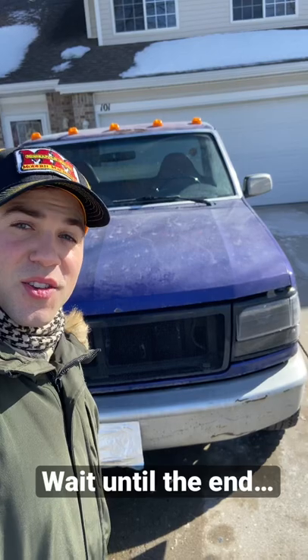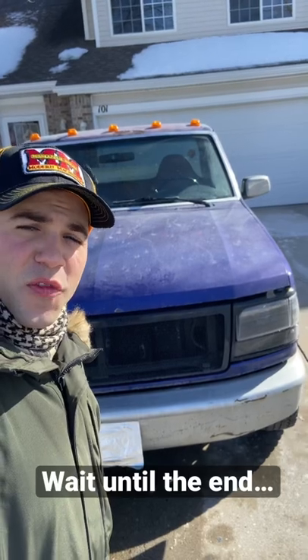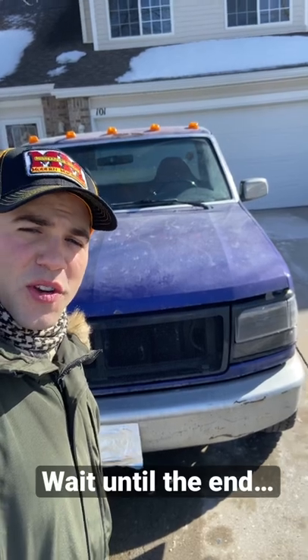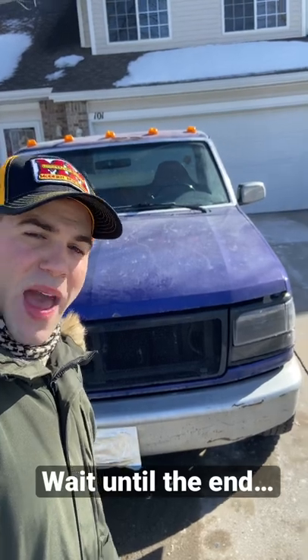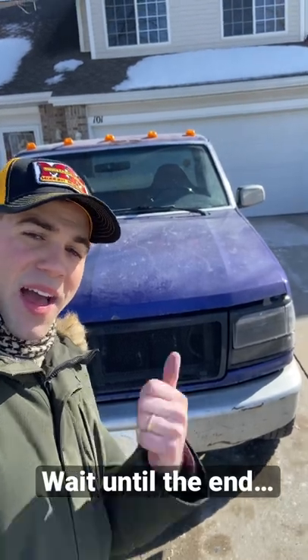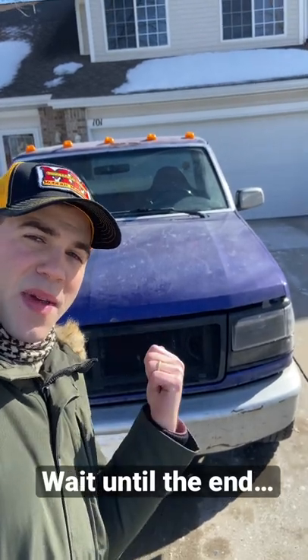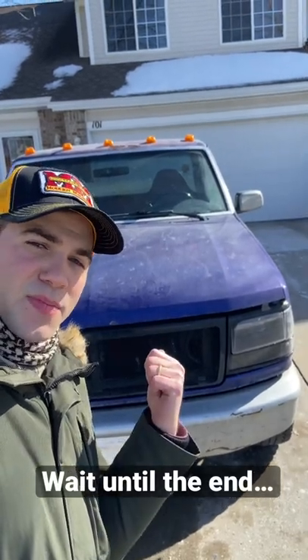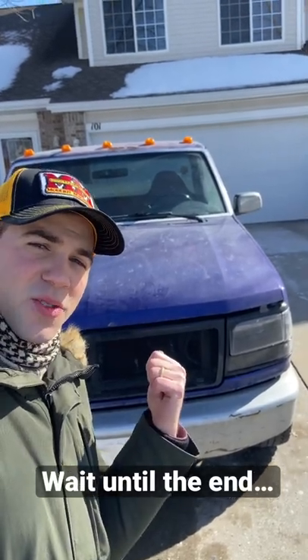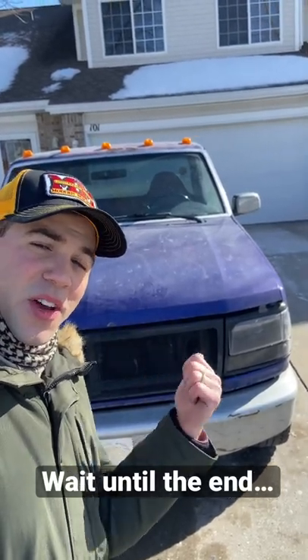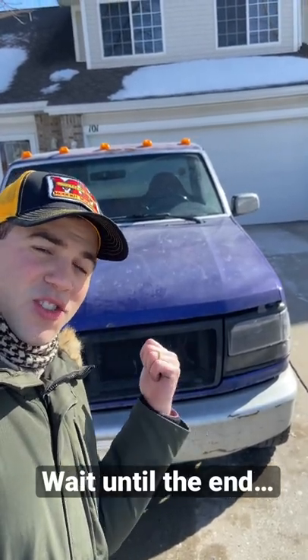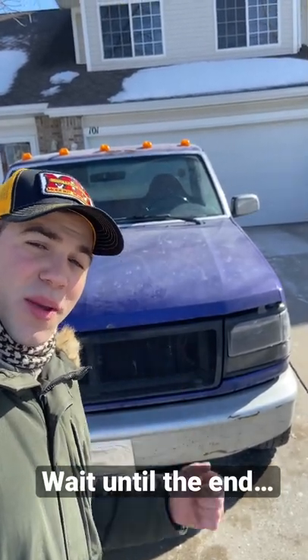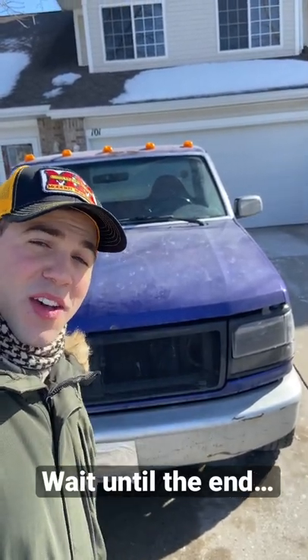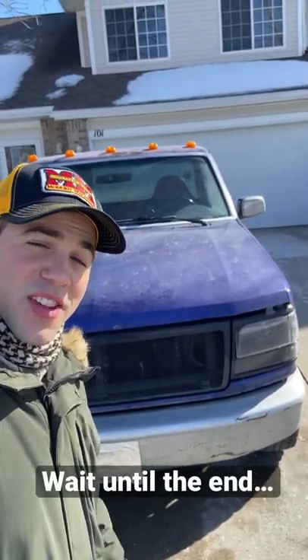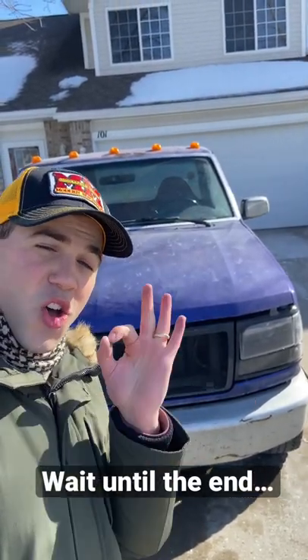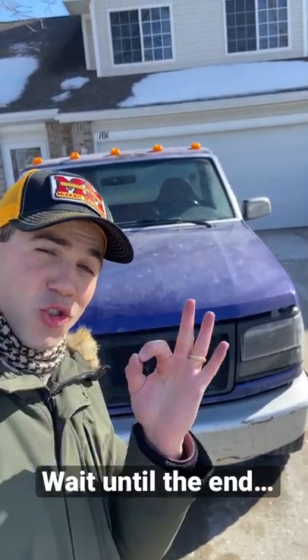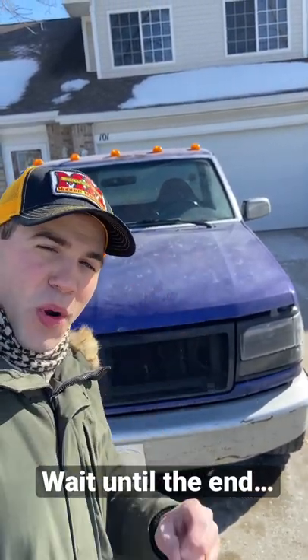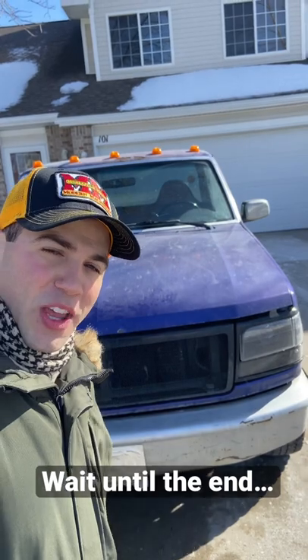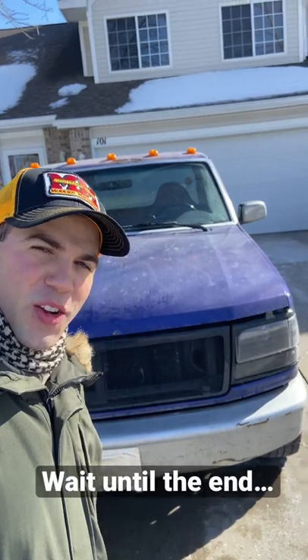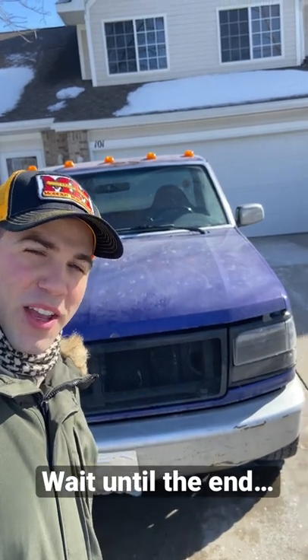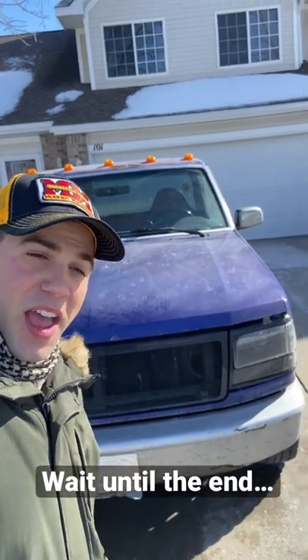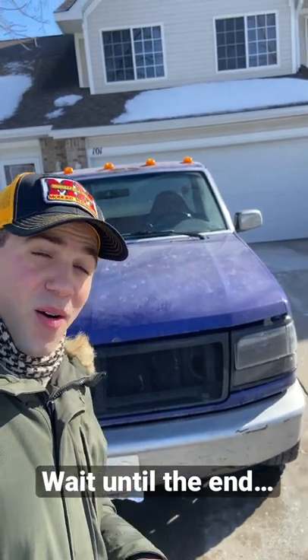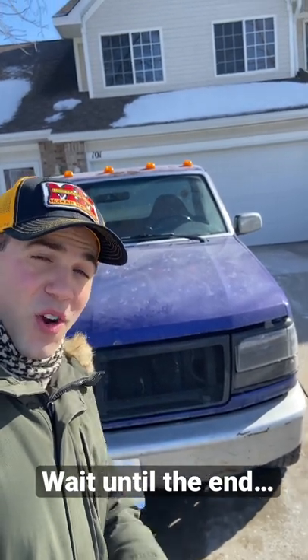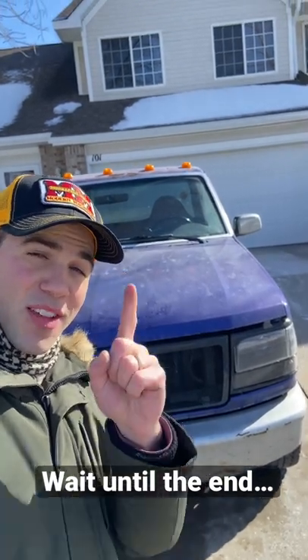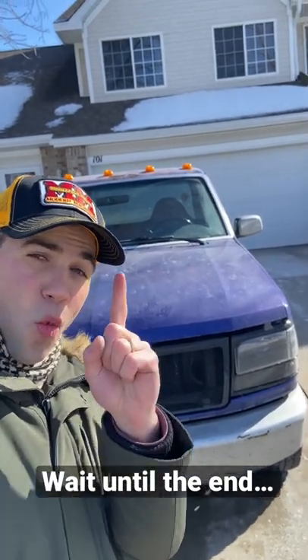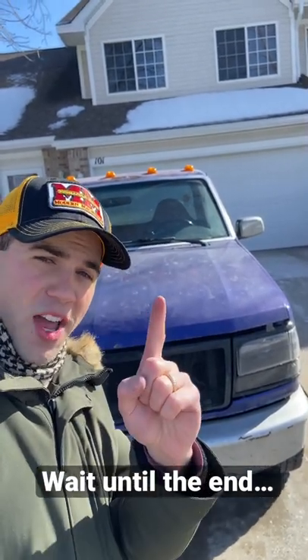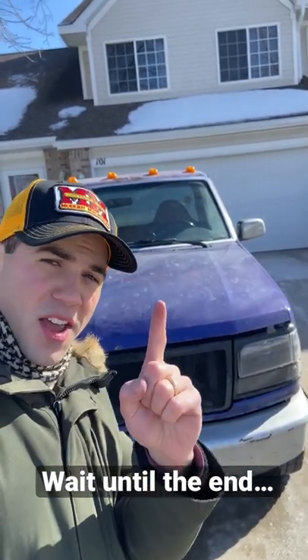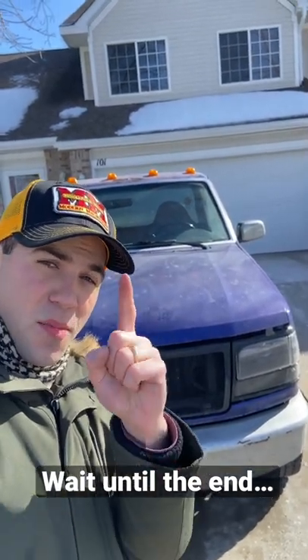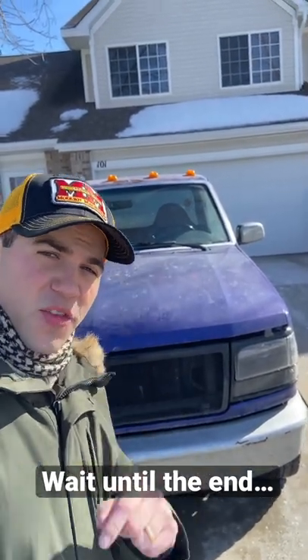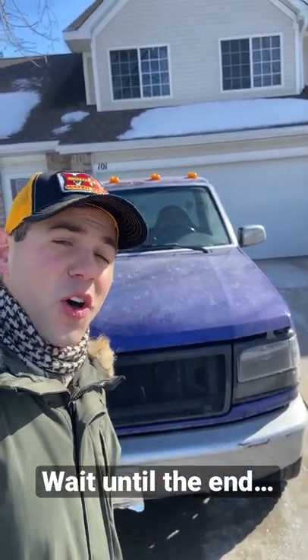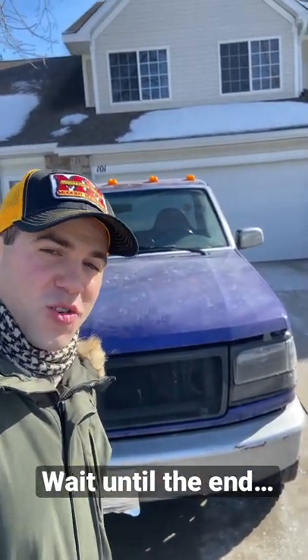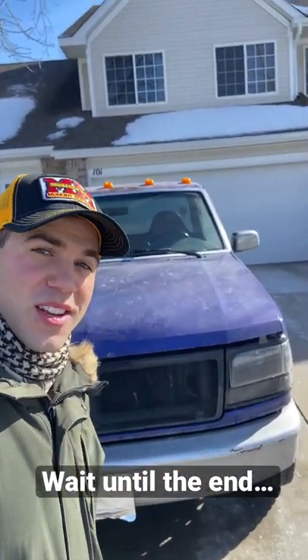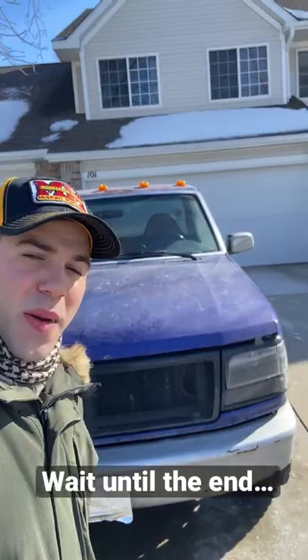So a few years back, I made this mesh grill and installed it because it is super killer looking. However, it has one major flaw you need to know about.